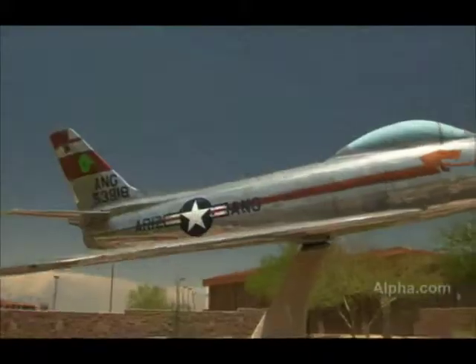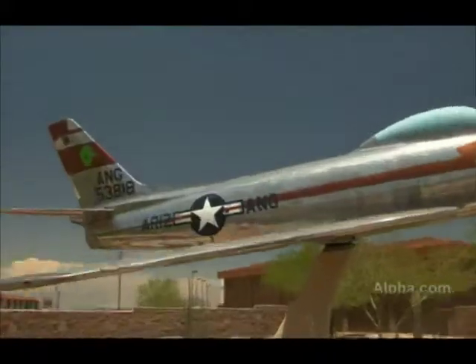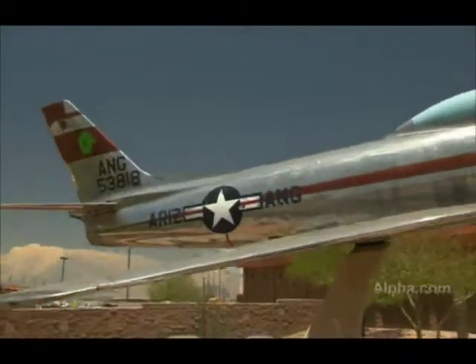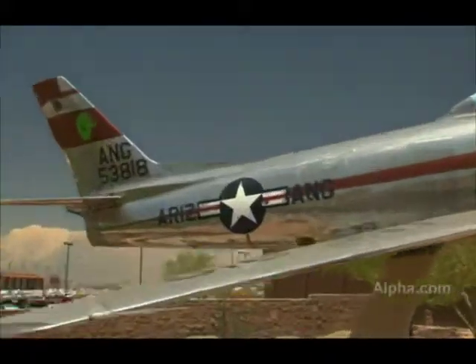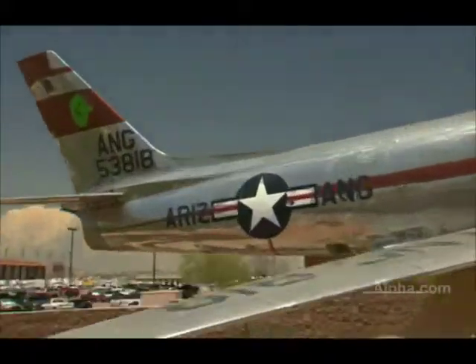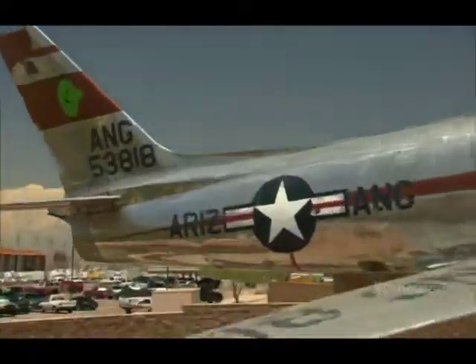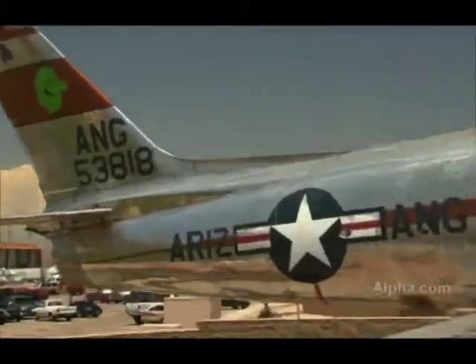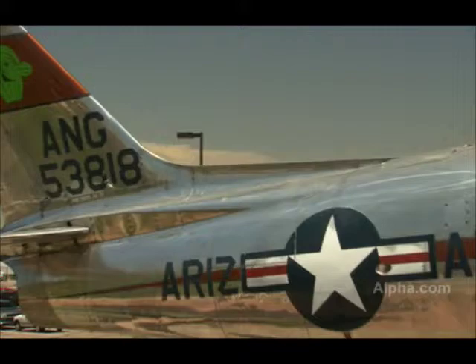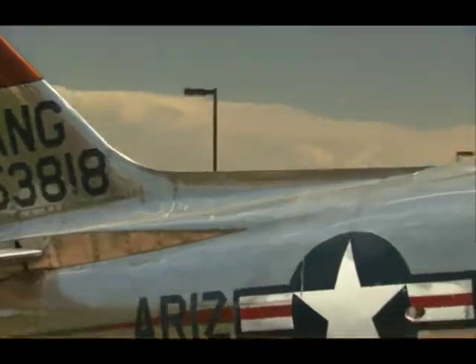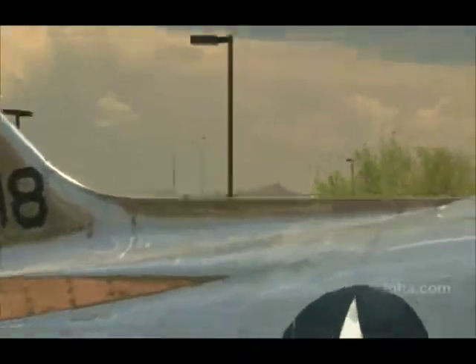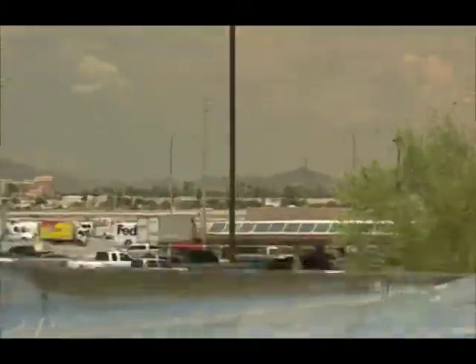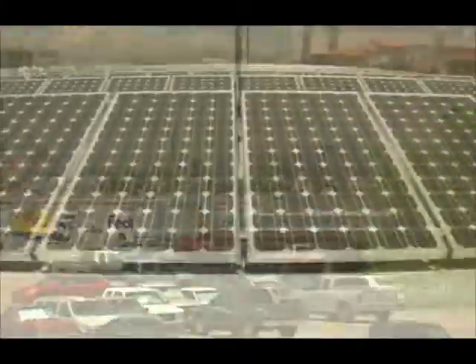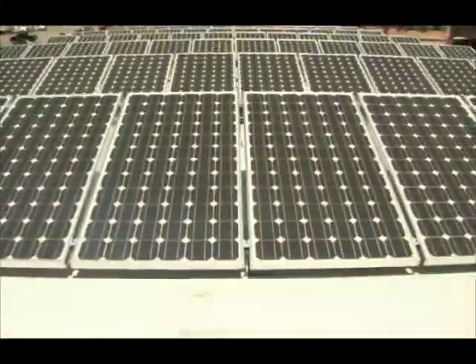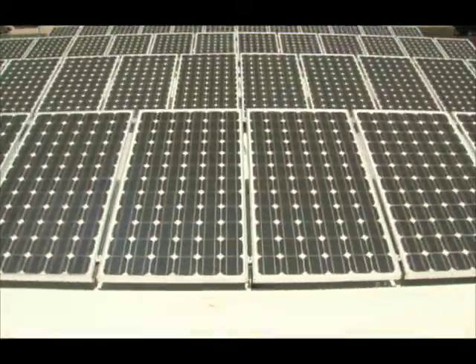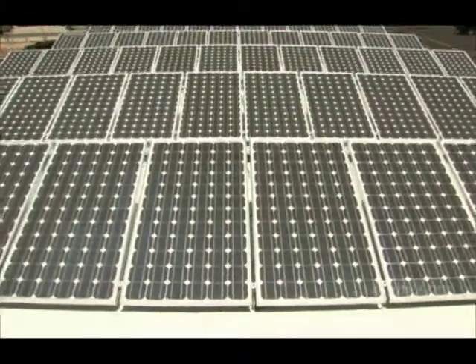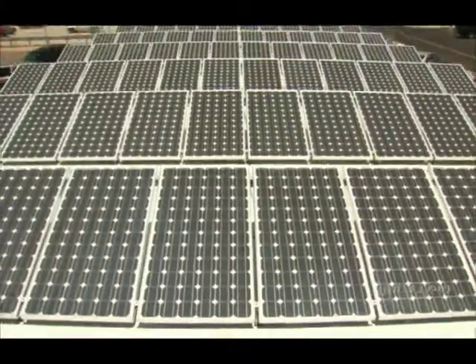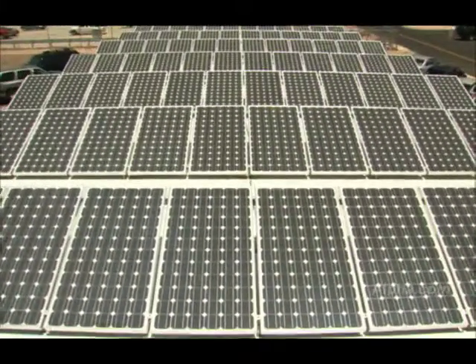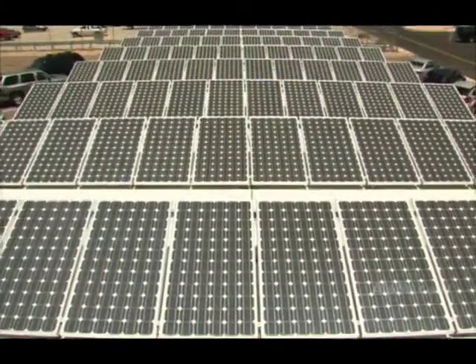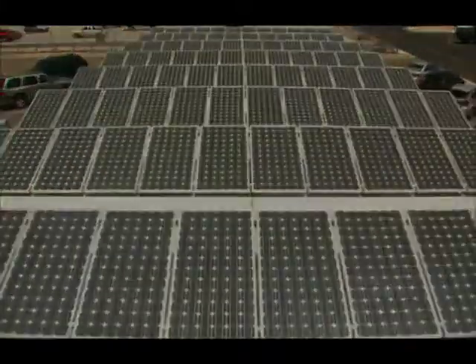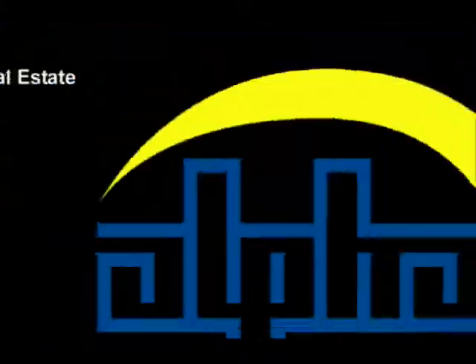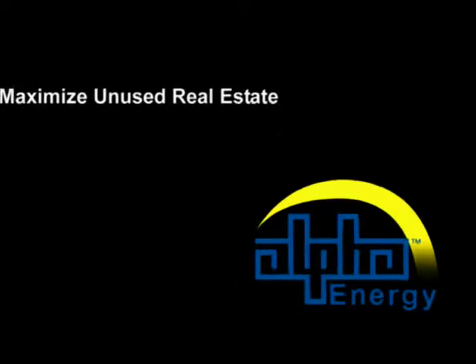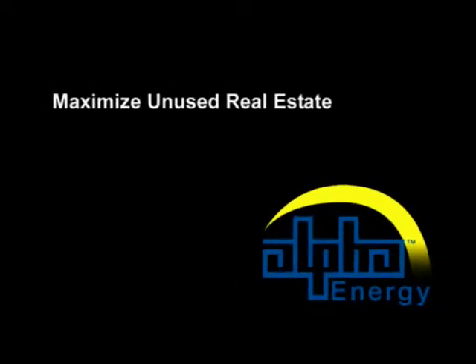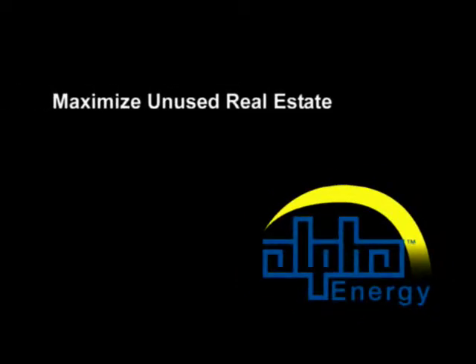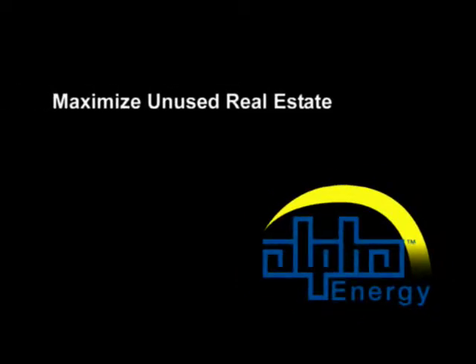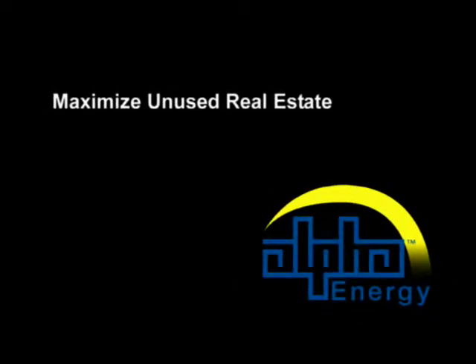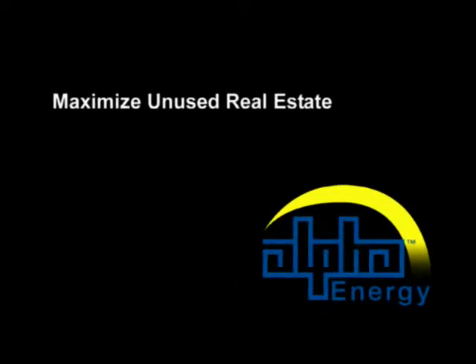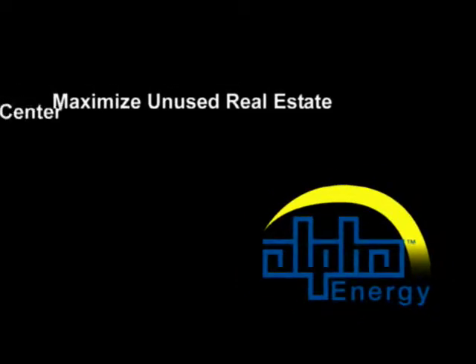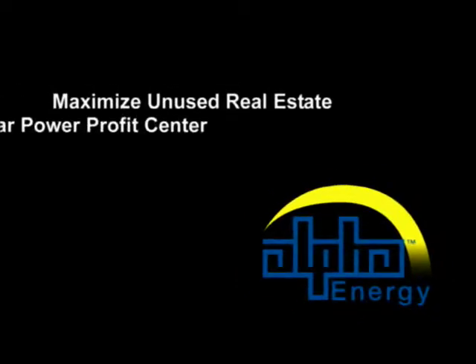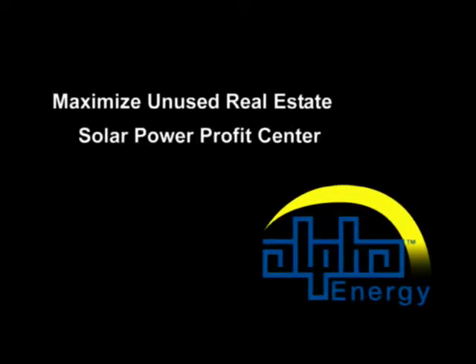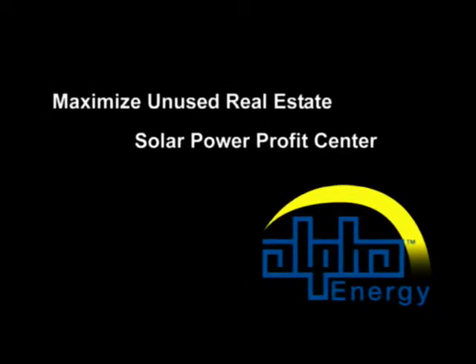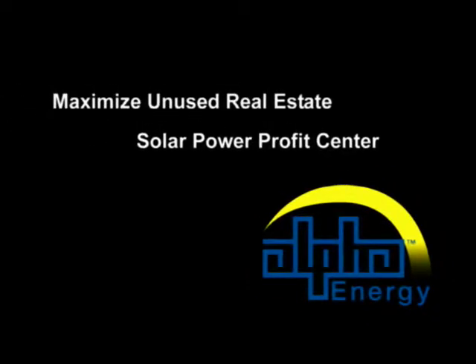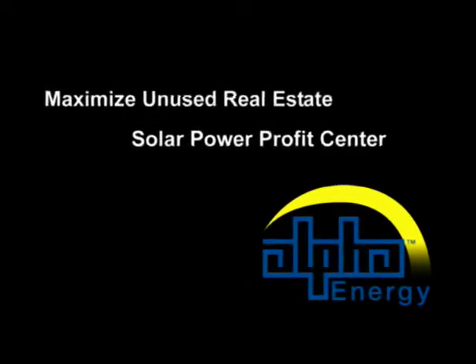With innovative solar power solutions like our elevated solar racking structures, Alpha Energy is making it easier to maximize unused real estate or open areas, creating a solar power generating profit center.